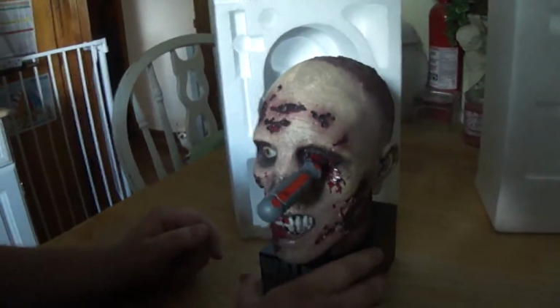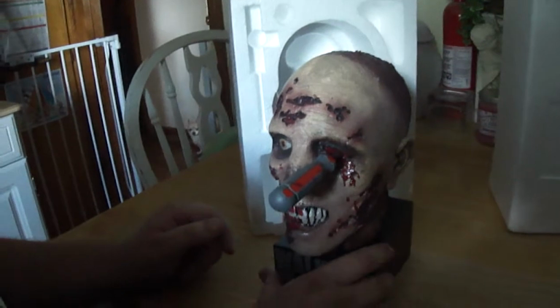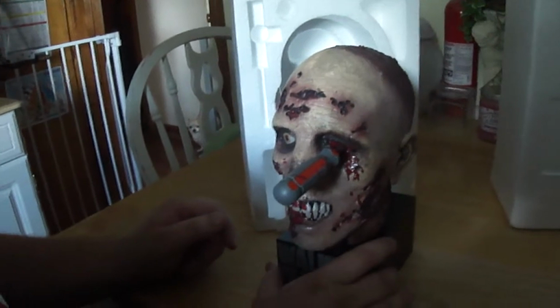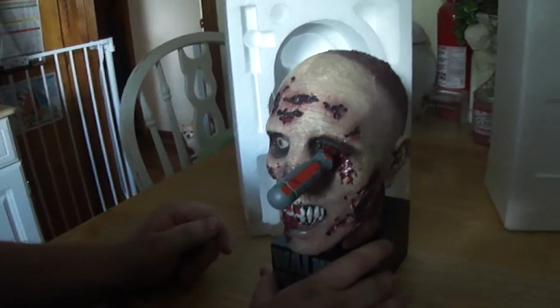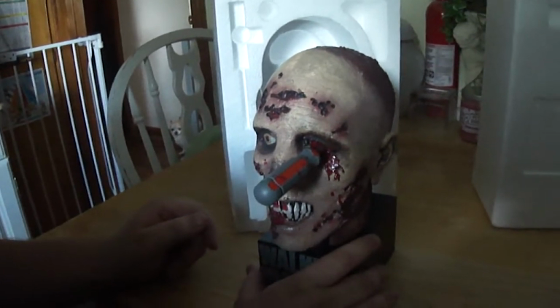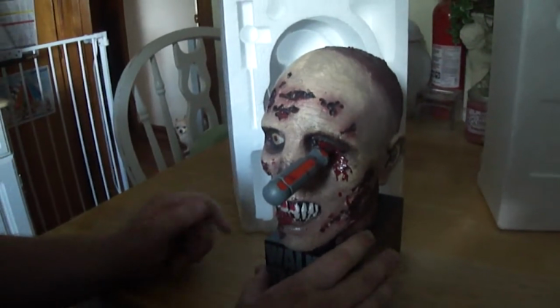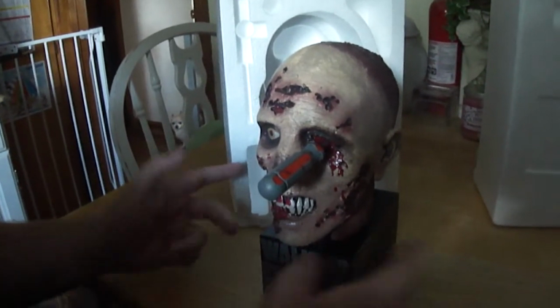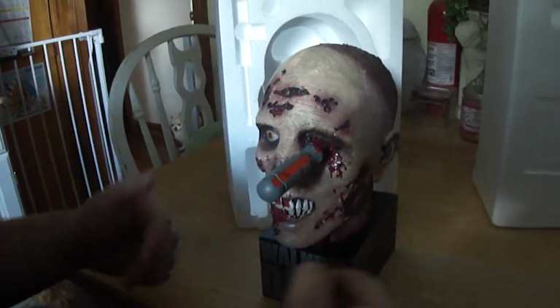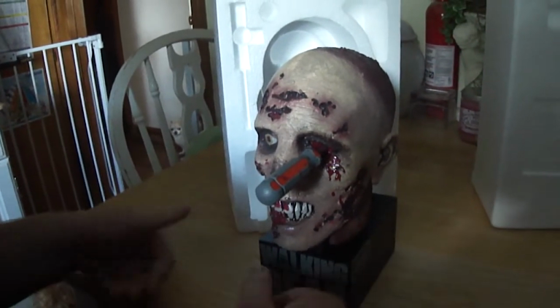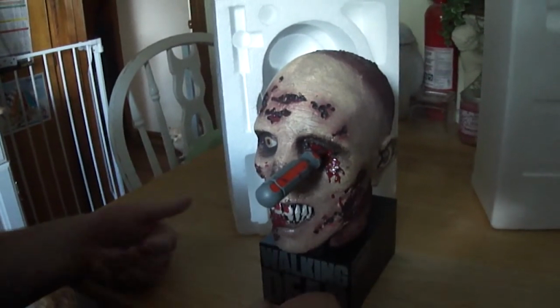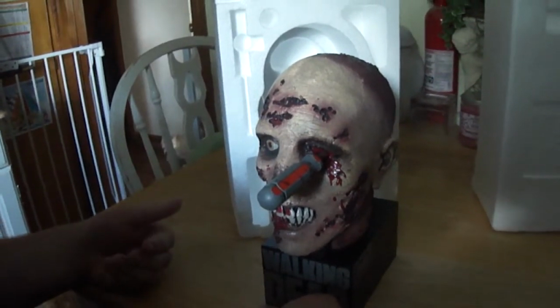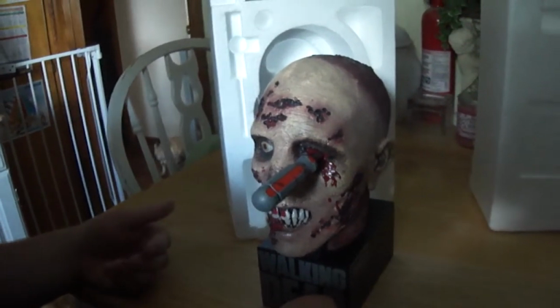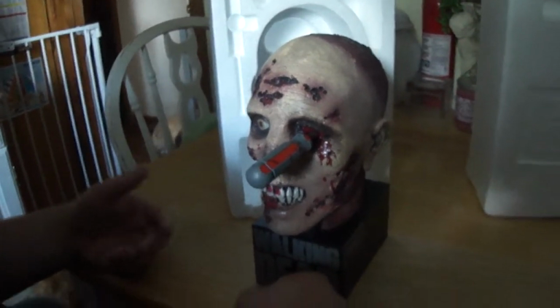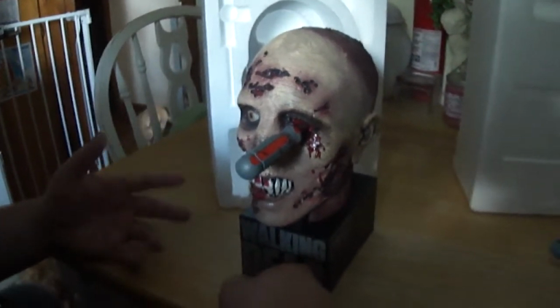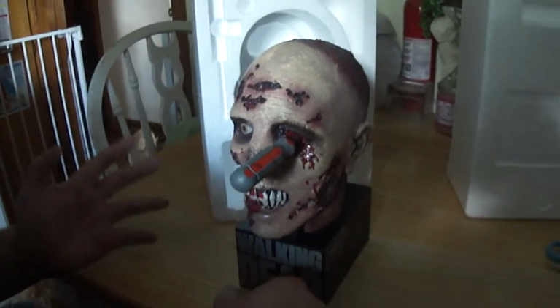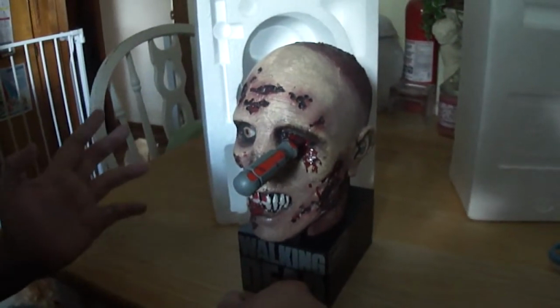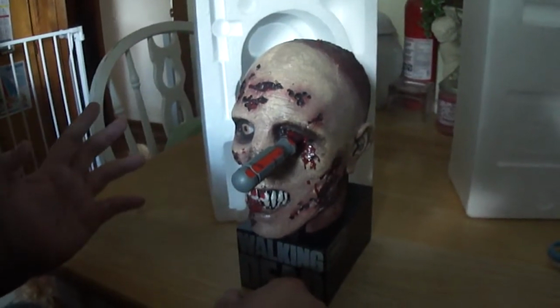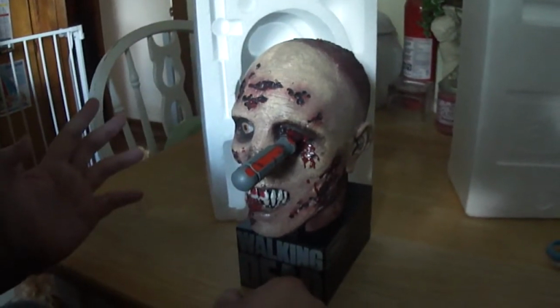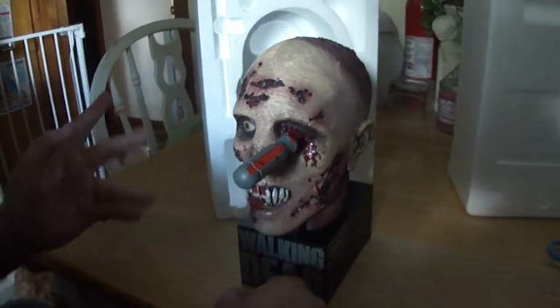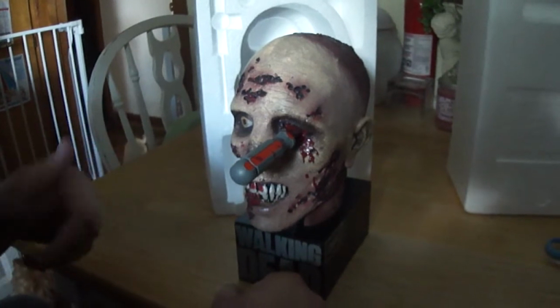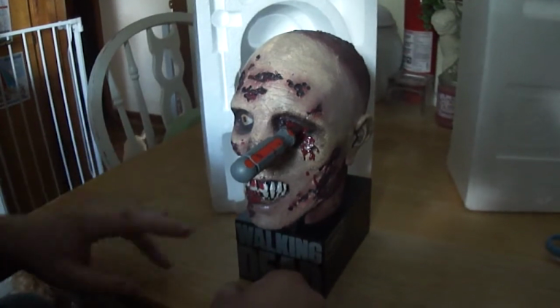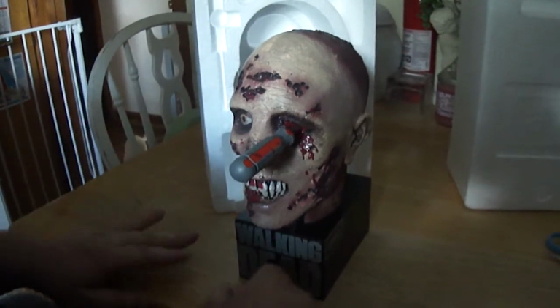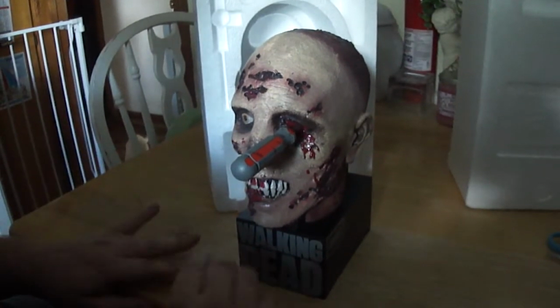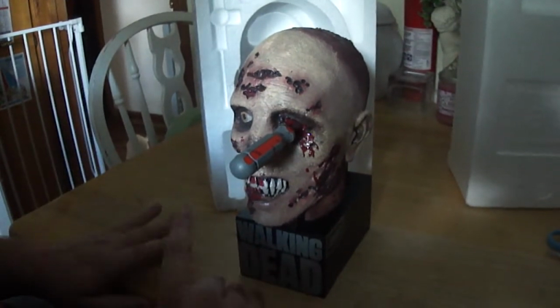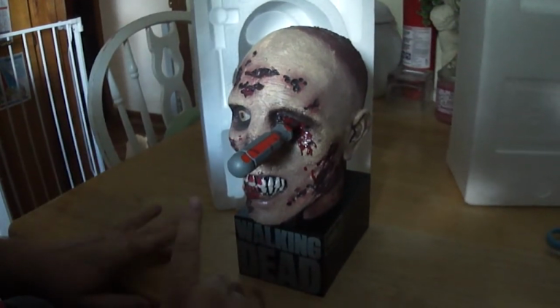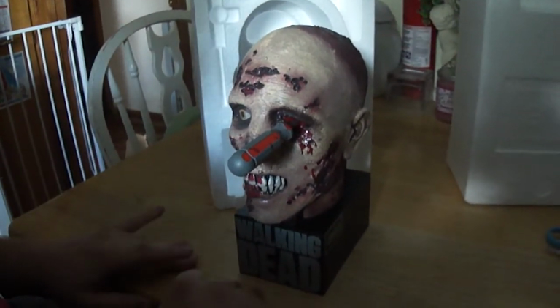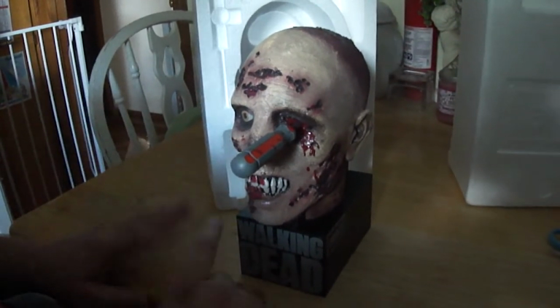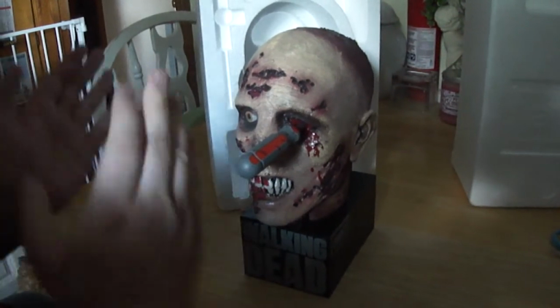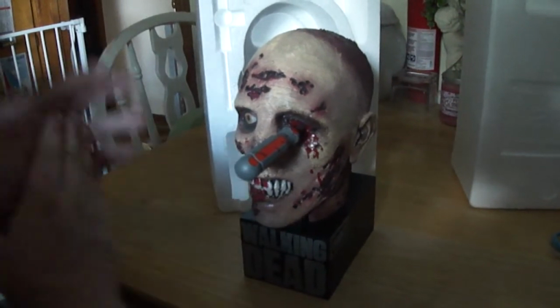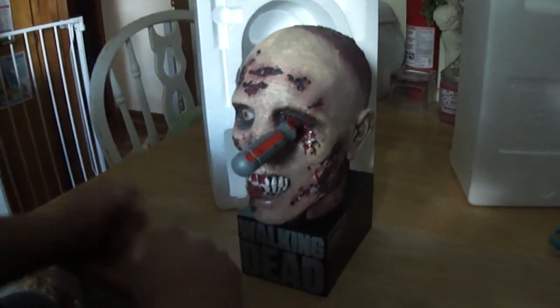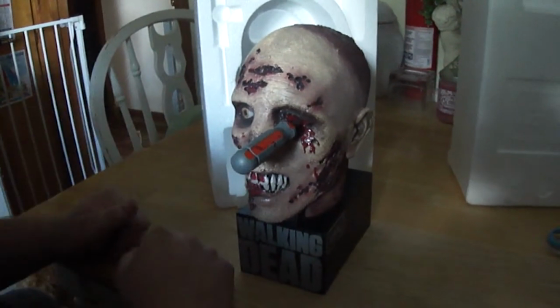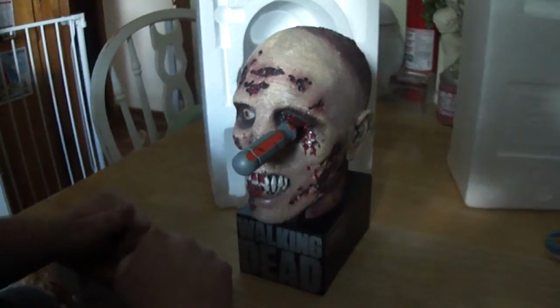Thank you for watching this video. I'll have another review coming up soon for Battleship. Thank you.